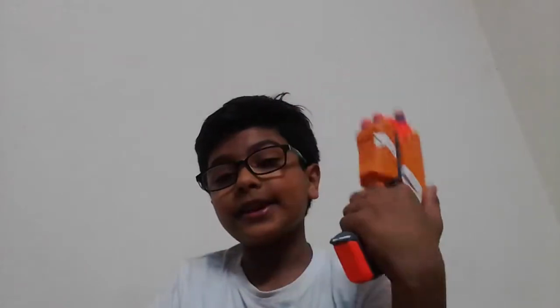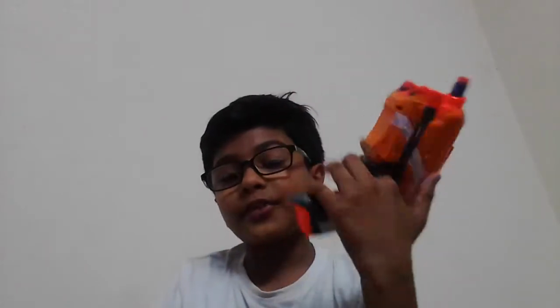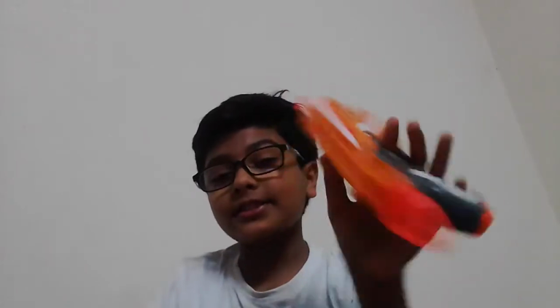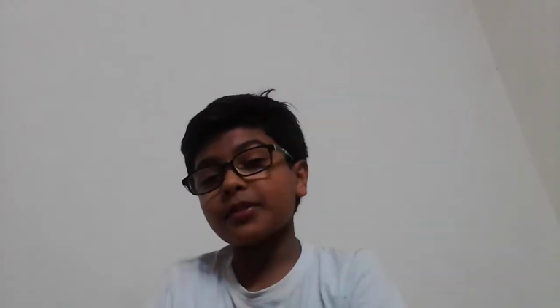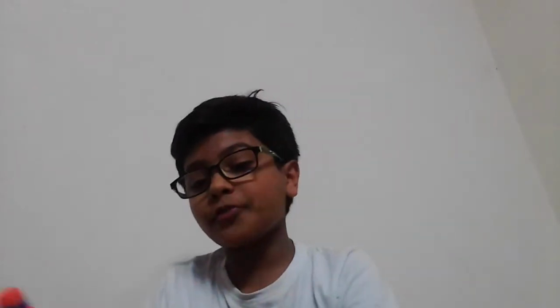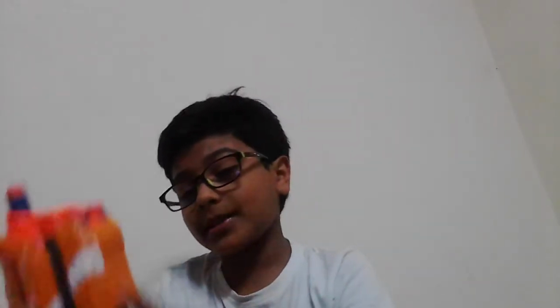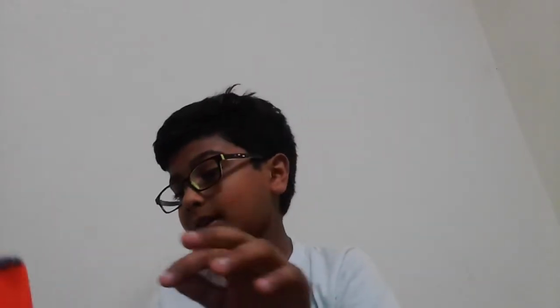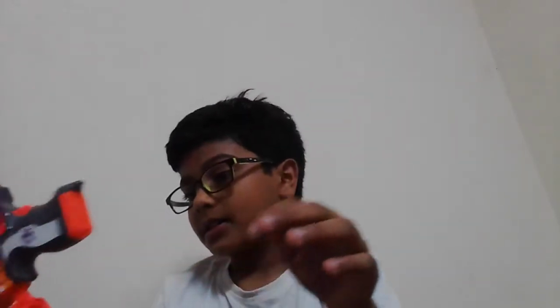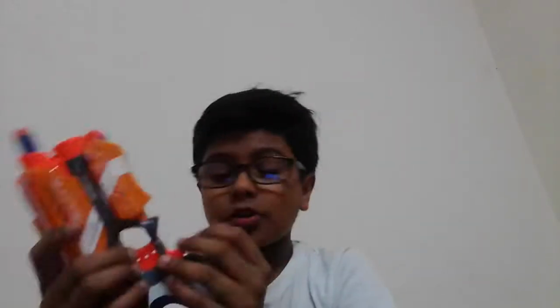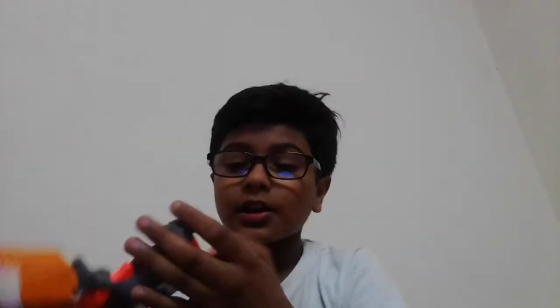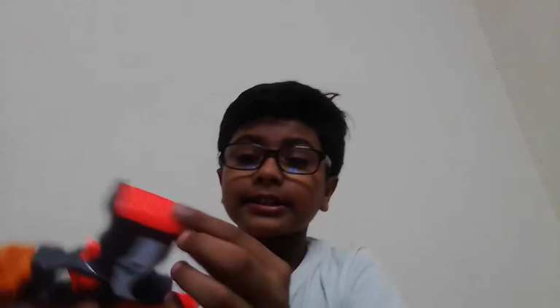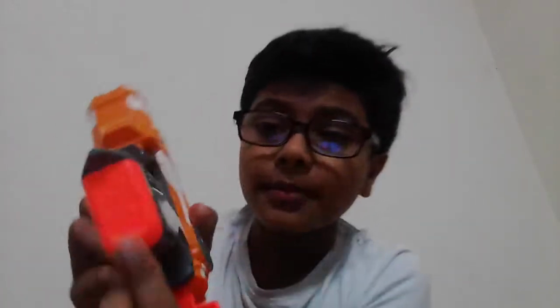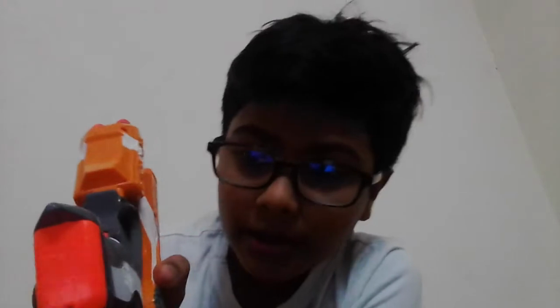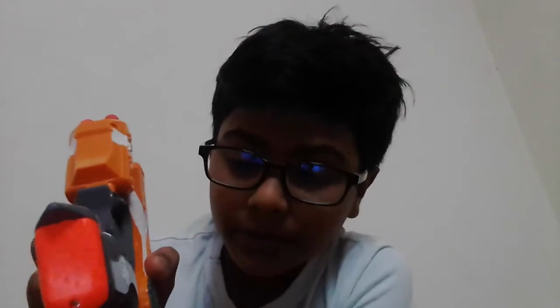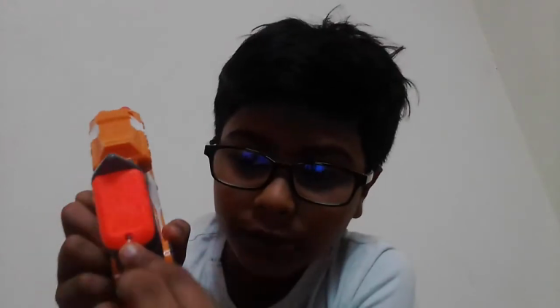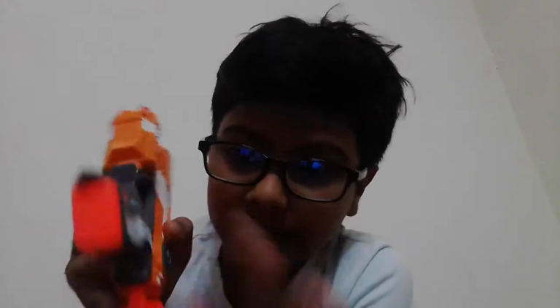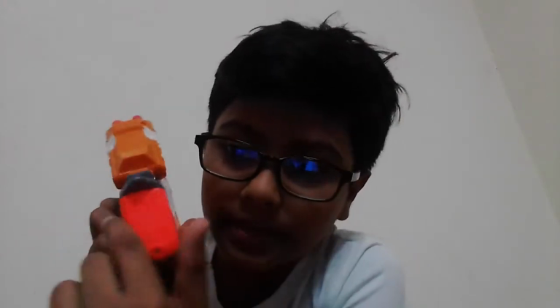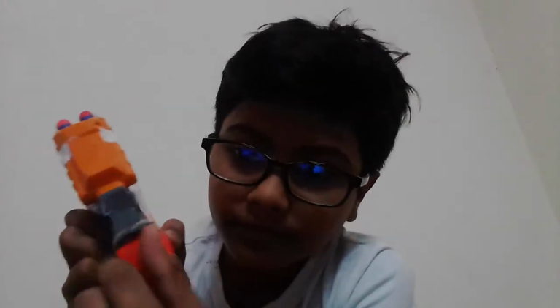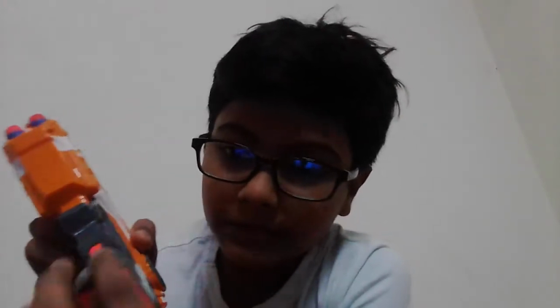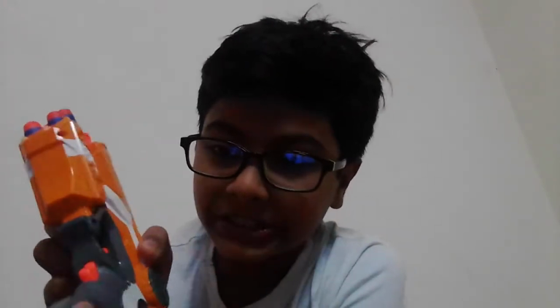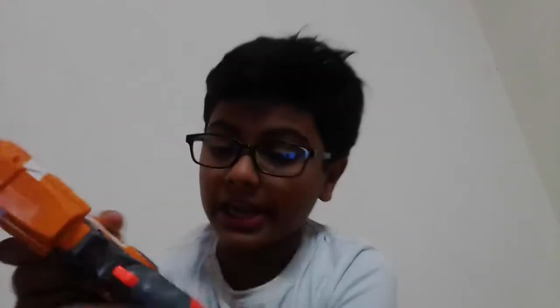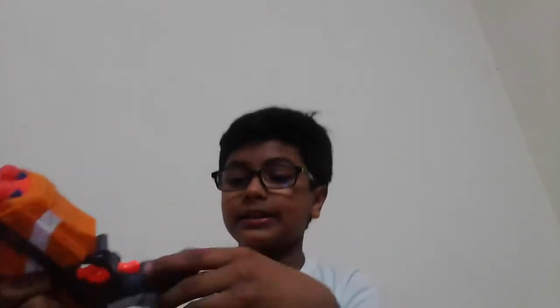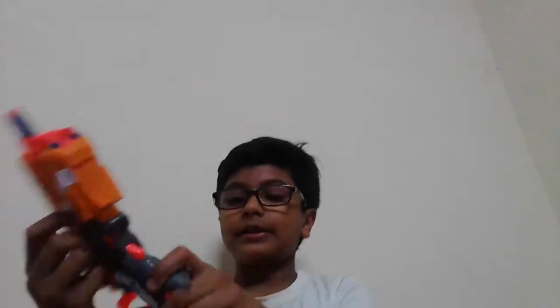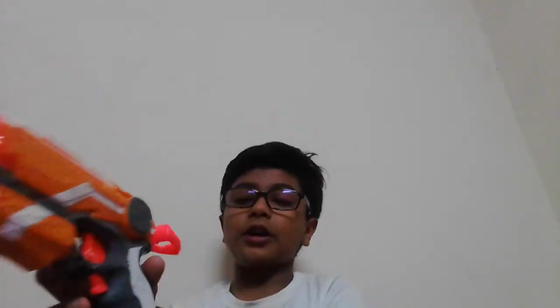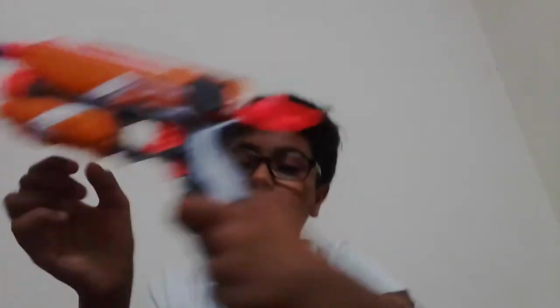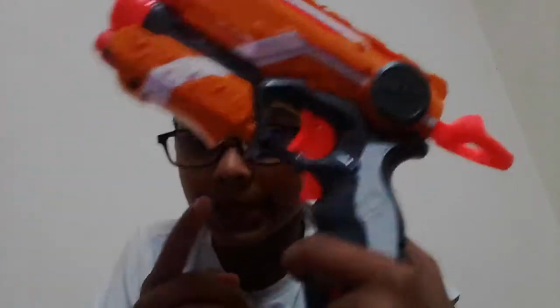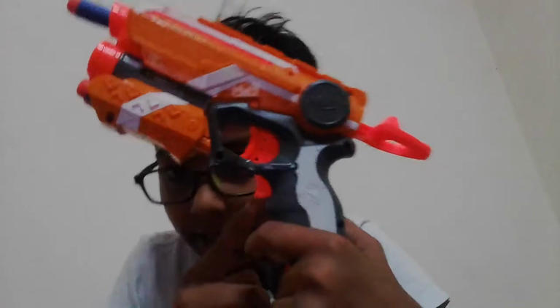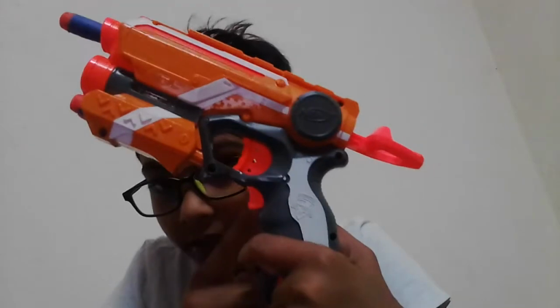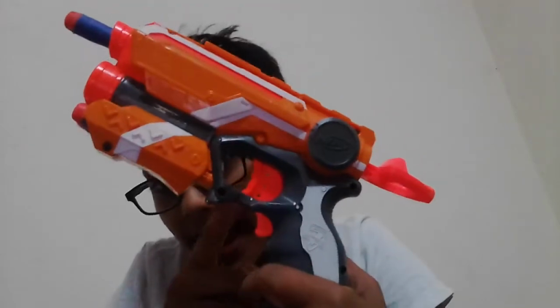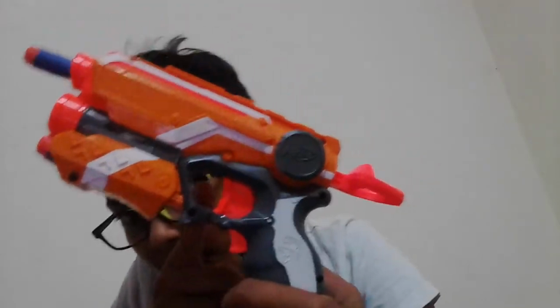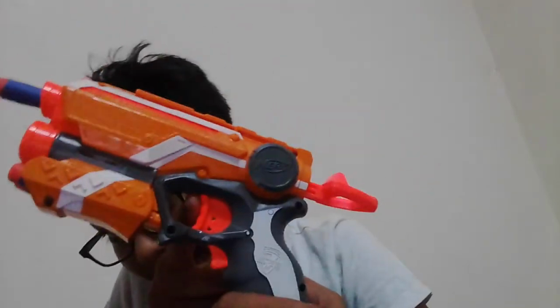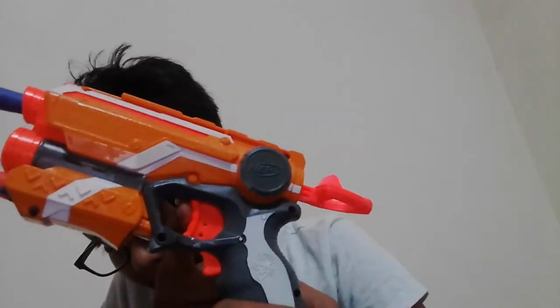I created this channel for the entertainment of you people. There's a cool gun — you put the batteries here, and there's the laser button here, and the shoot button down here.